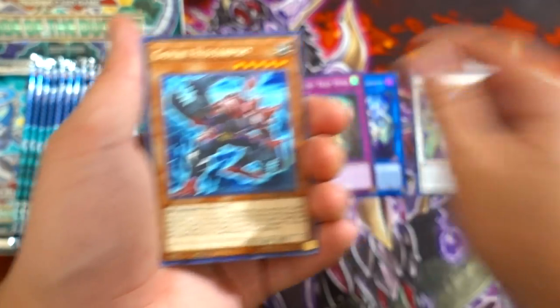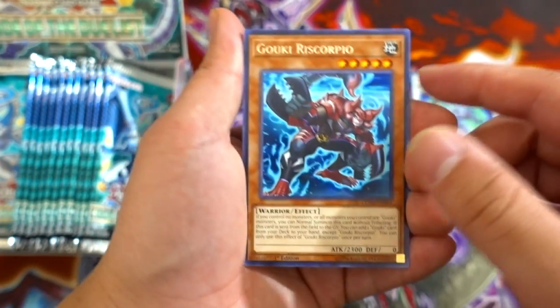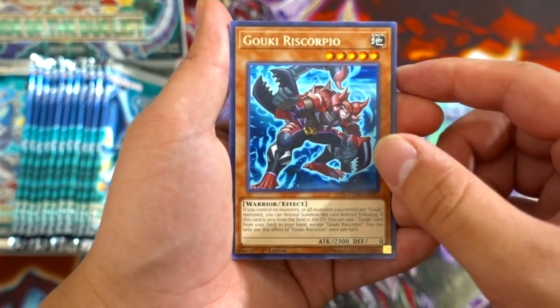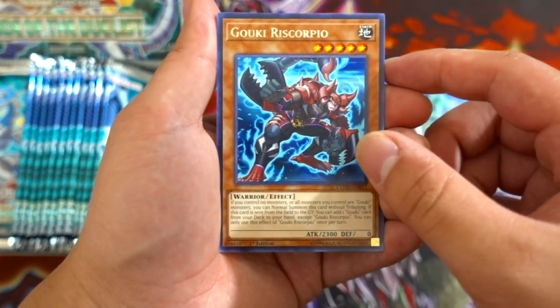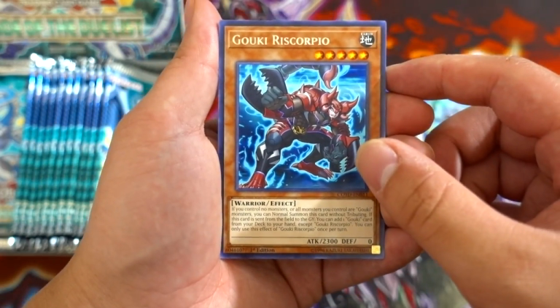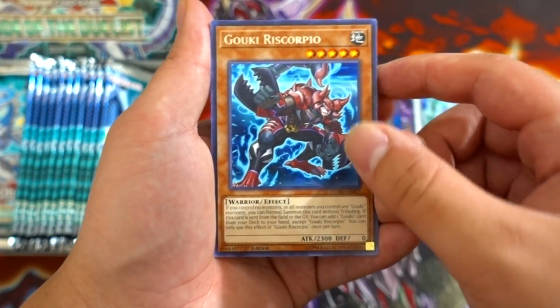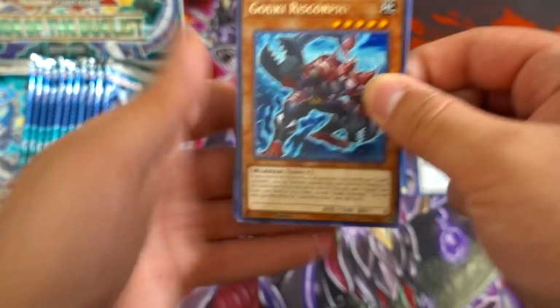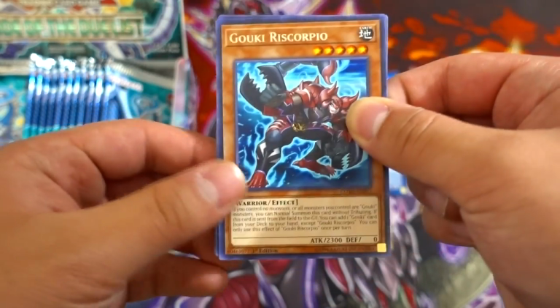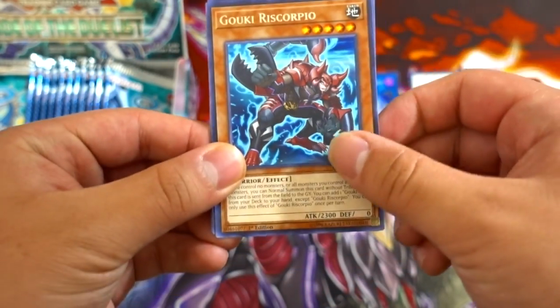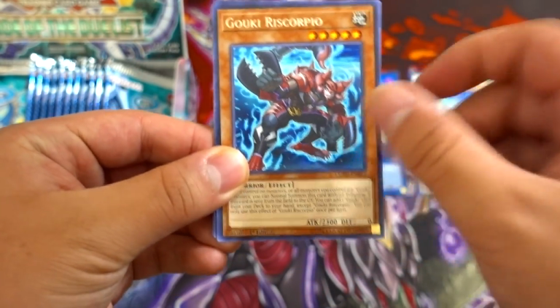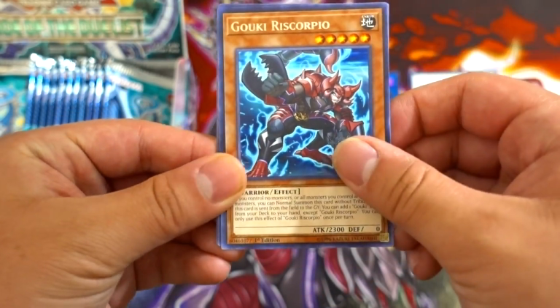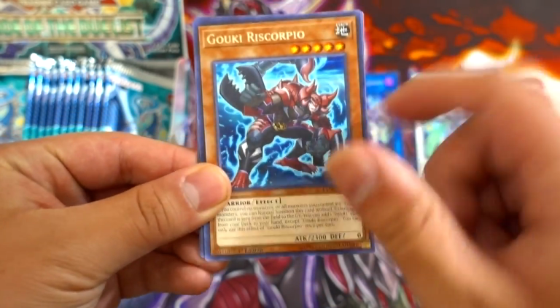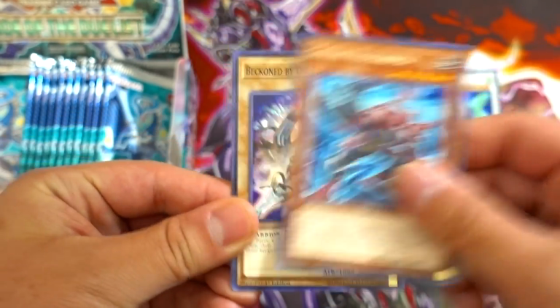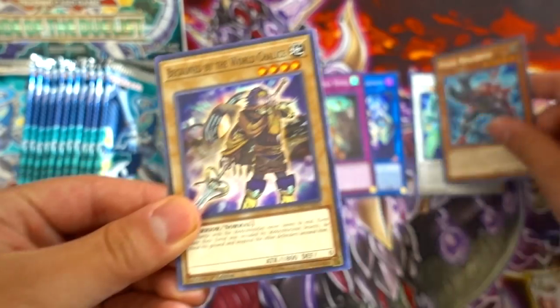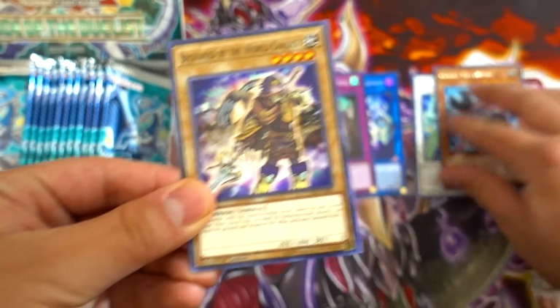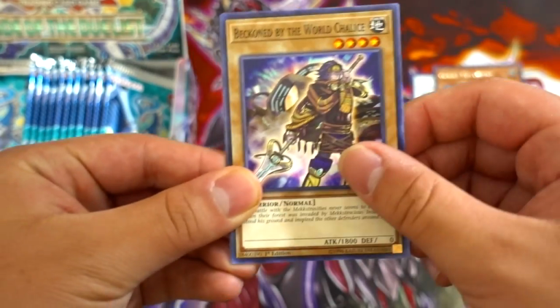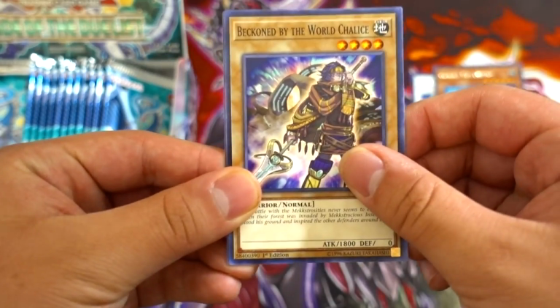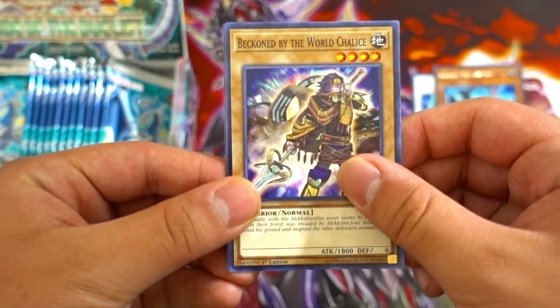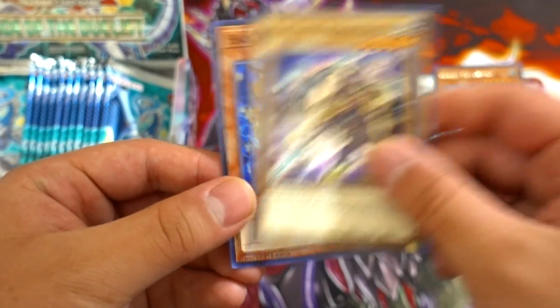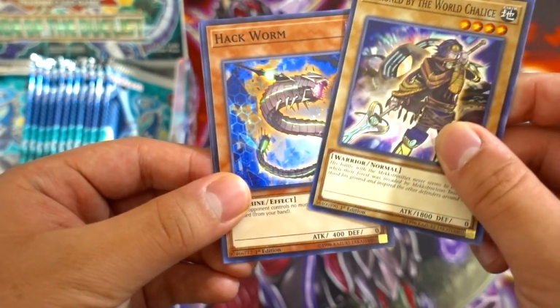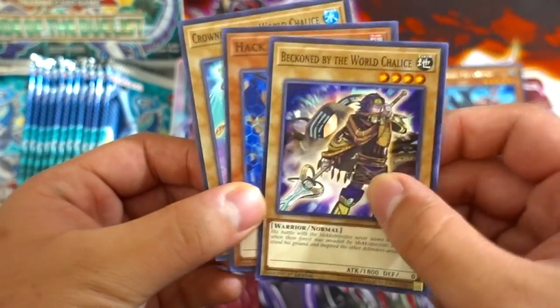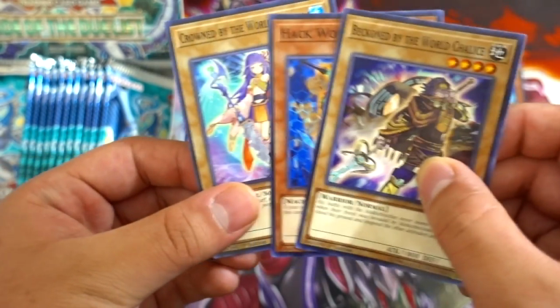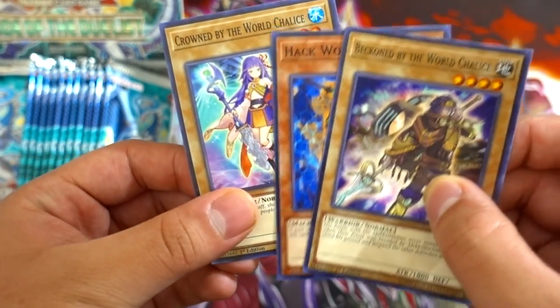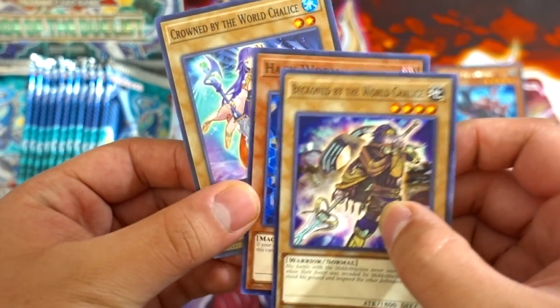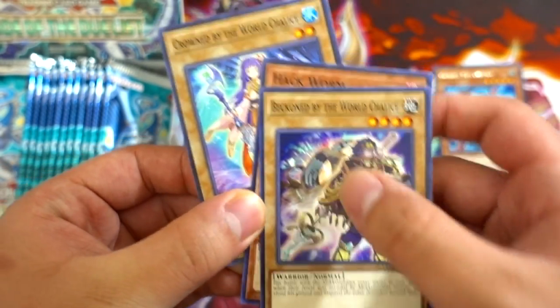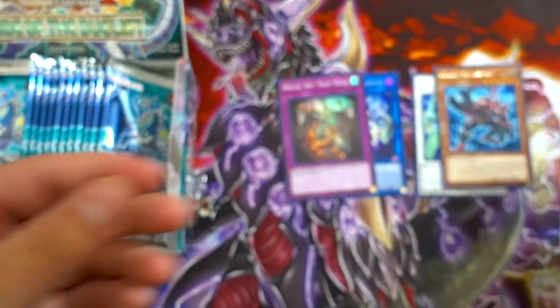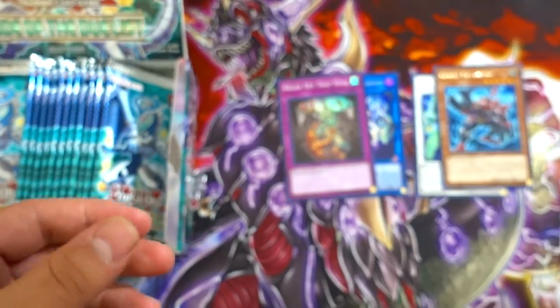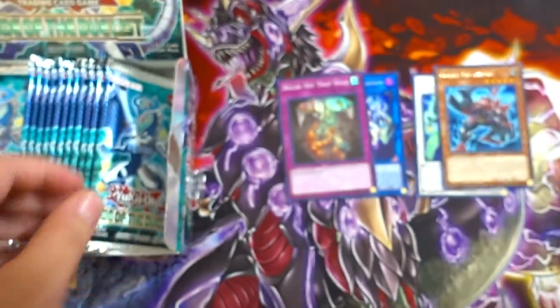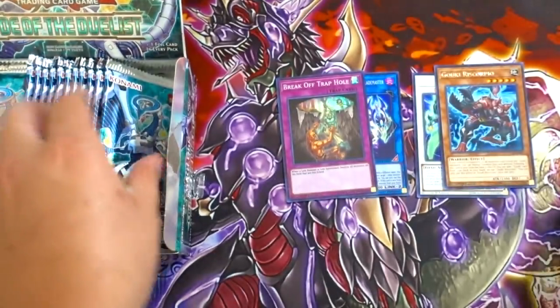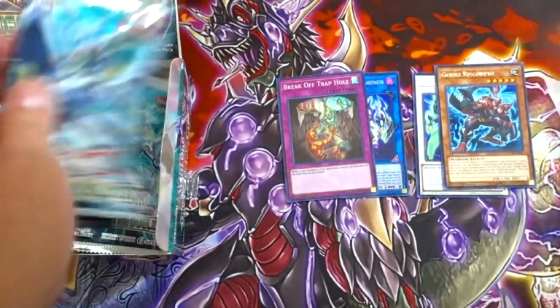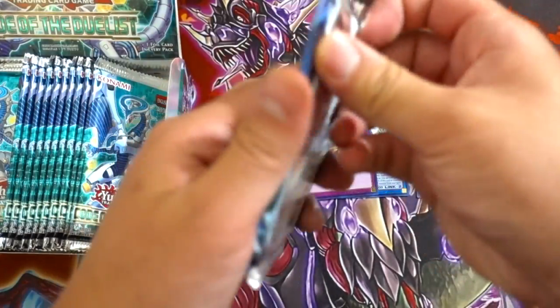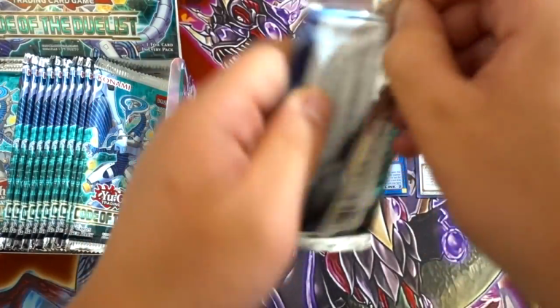Alright, so we got a Gouki Riscorpio — really awesome. So guys, stay tuned for that Gouki deck profile, it's coming right up. Beckoned by the World Chalice, Hackworm, and a Crown by the World Chalice. Look at all these amazing World Chalice cards right there.